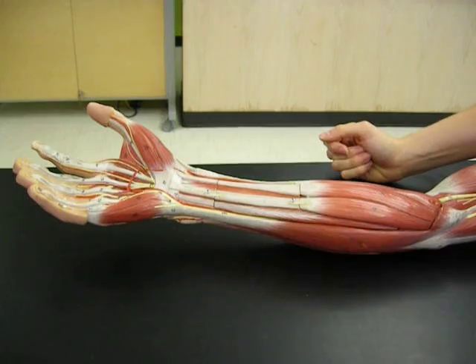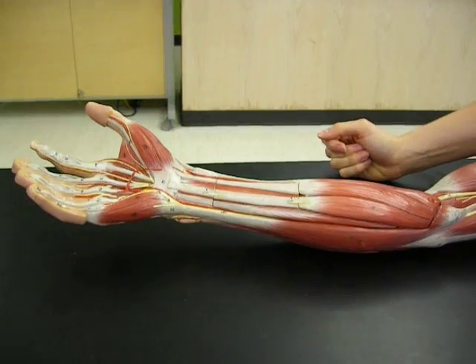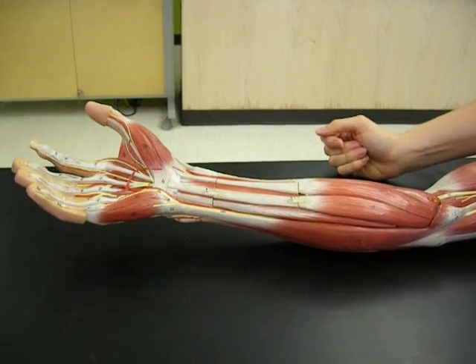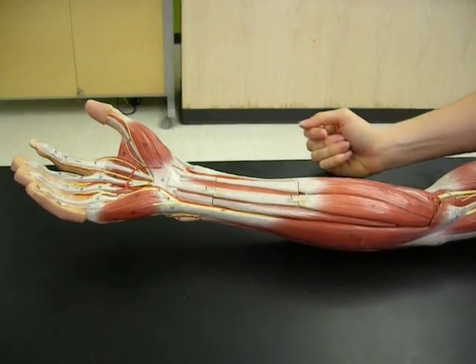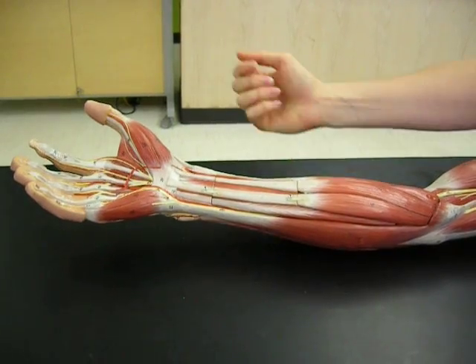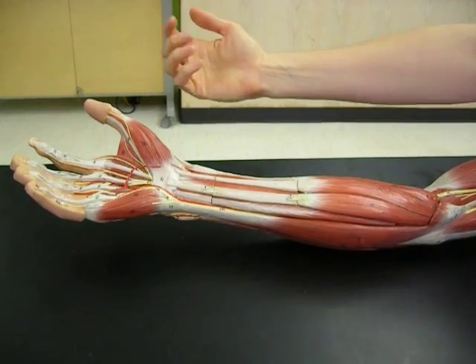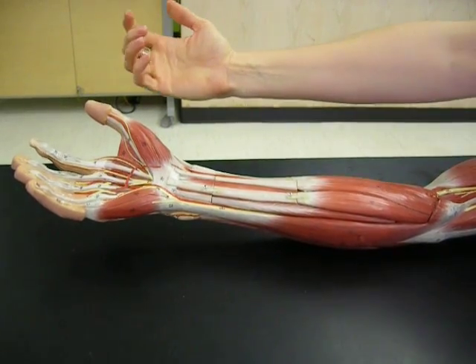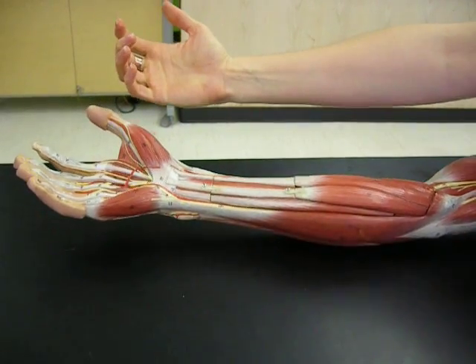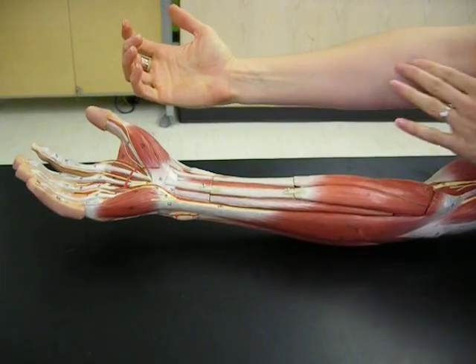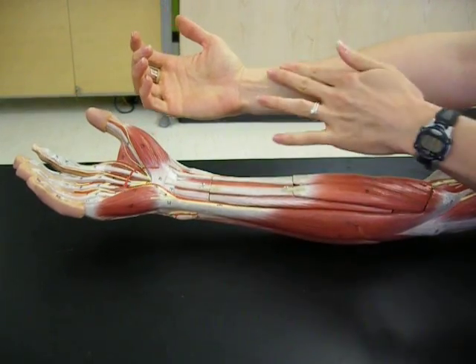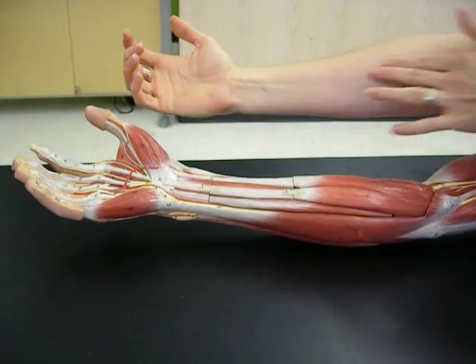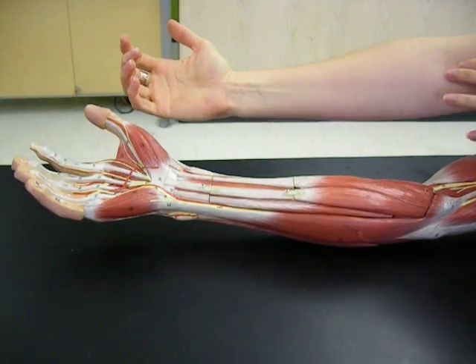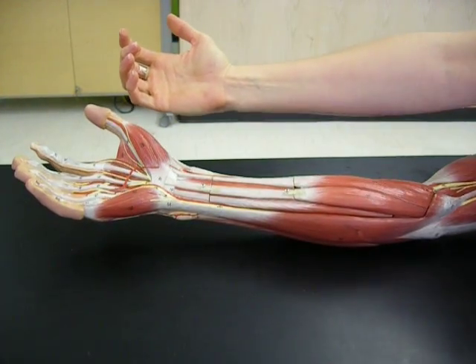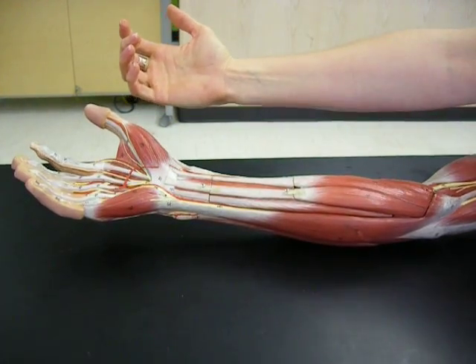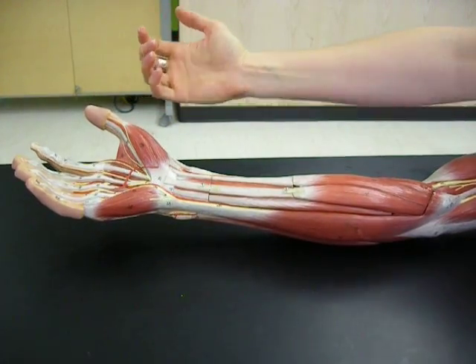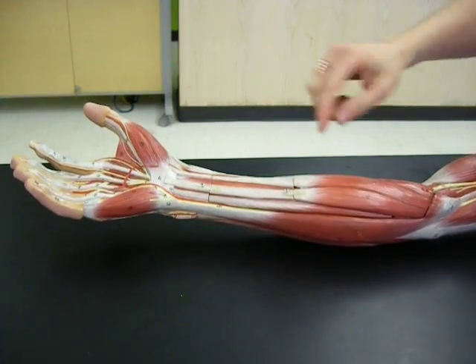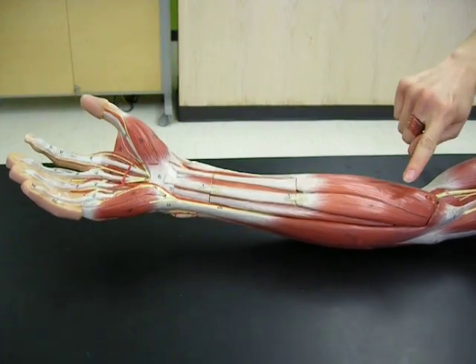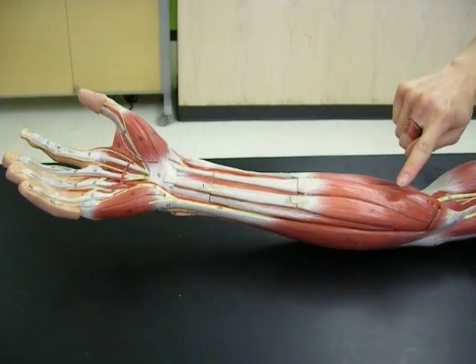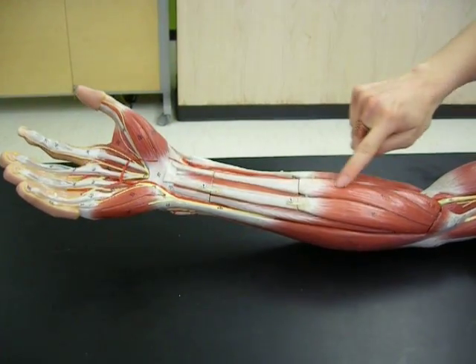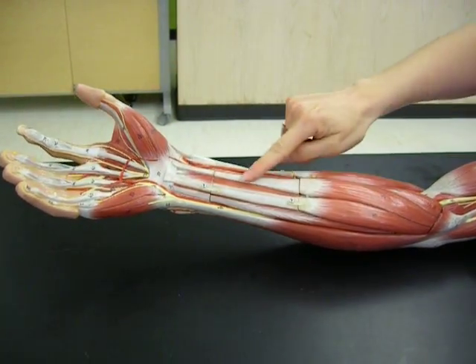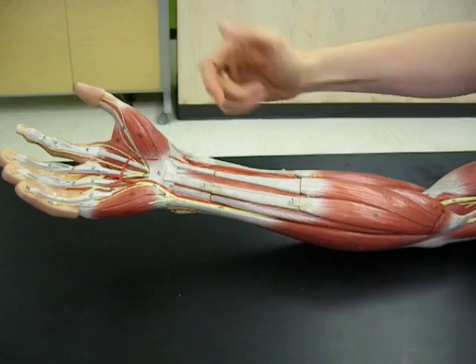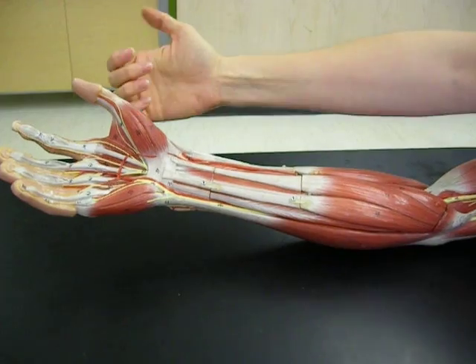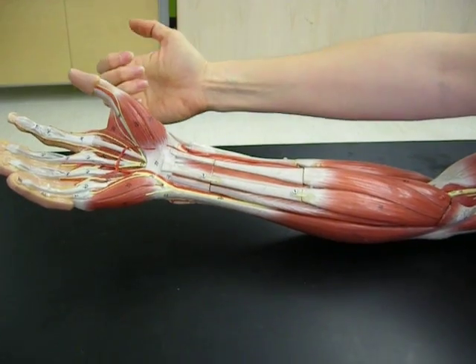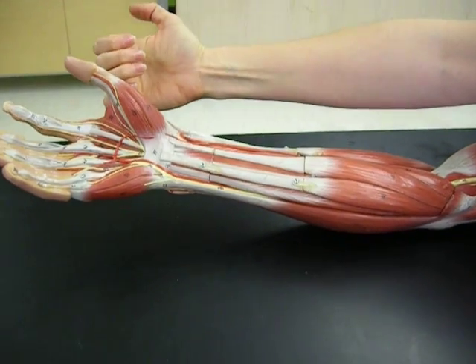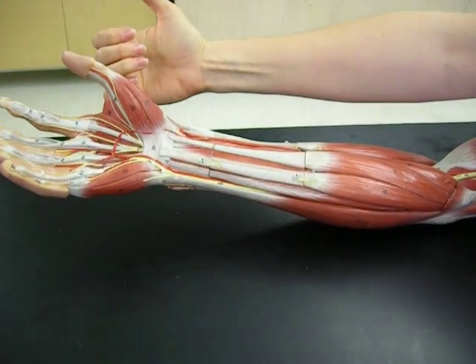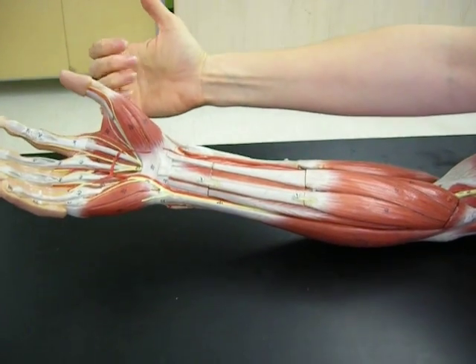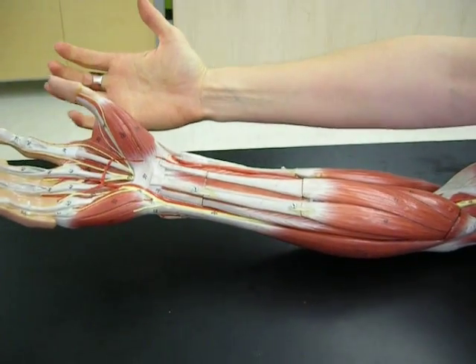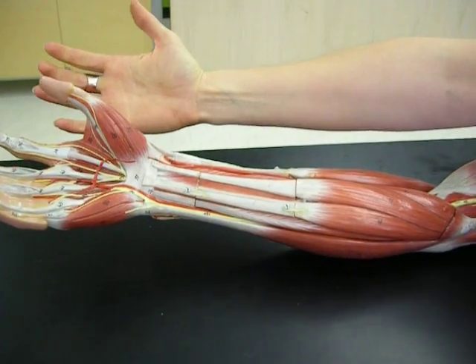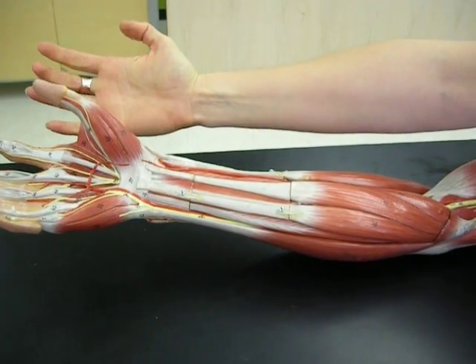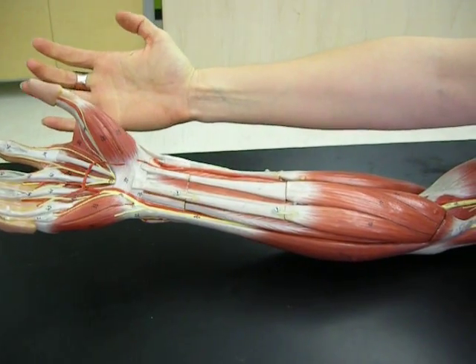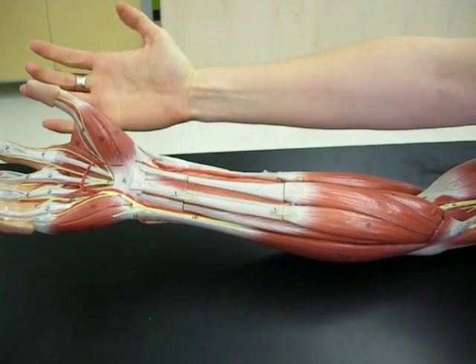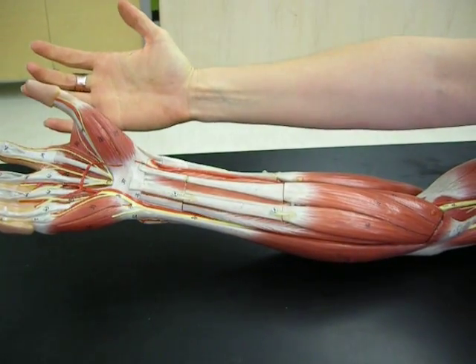This video will be about the muscles of the forearm, or the antebrachium. We're going to start right here on the thumb side. Remember, the thumb is called the pollux.